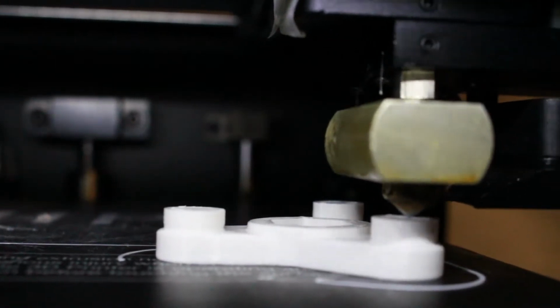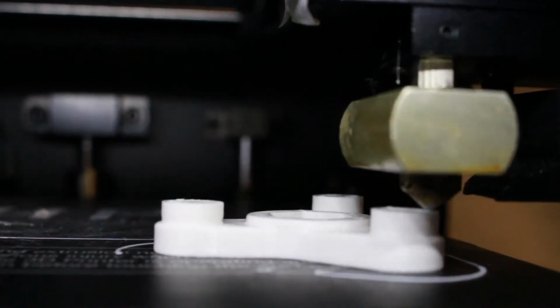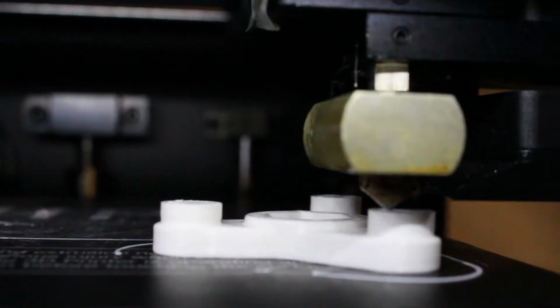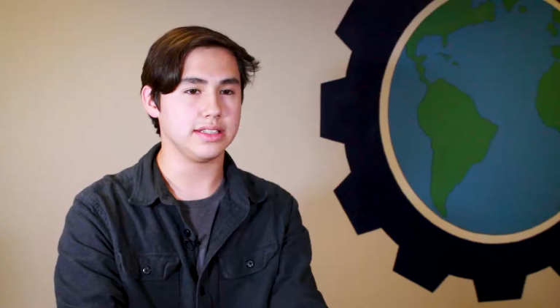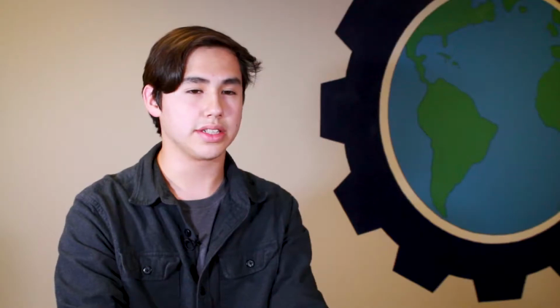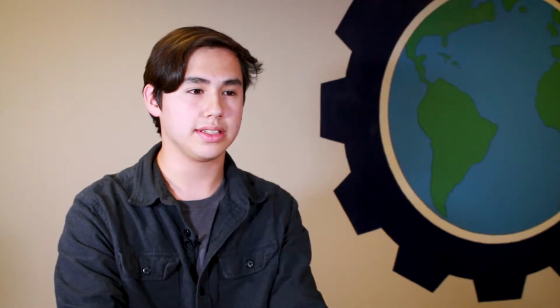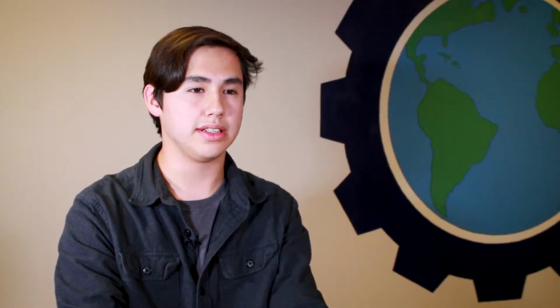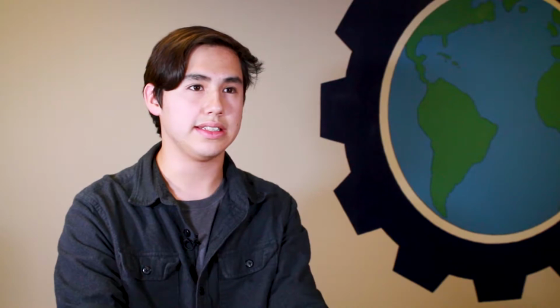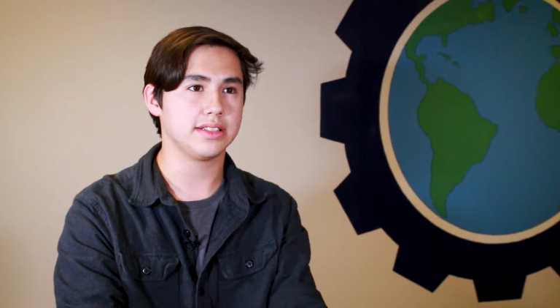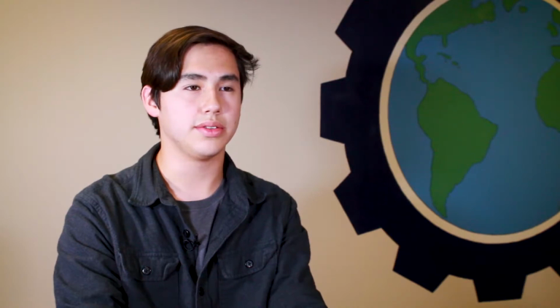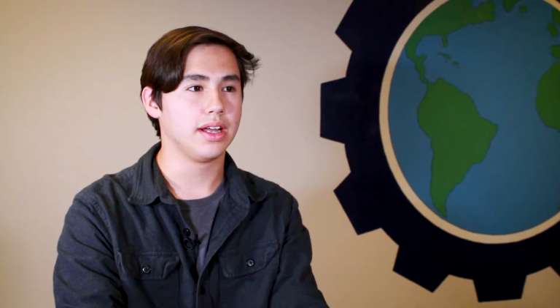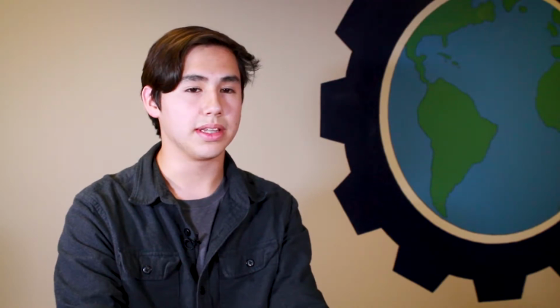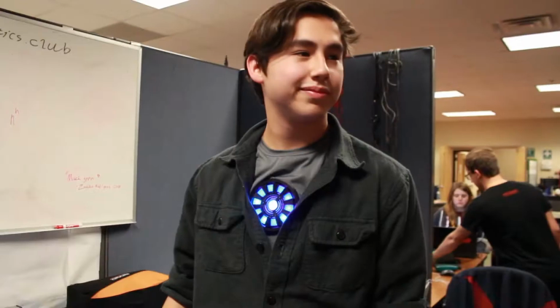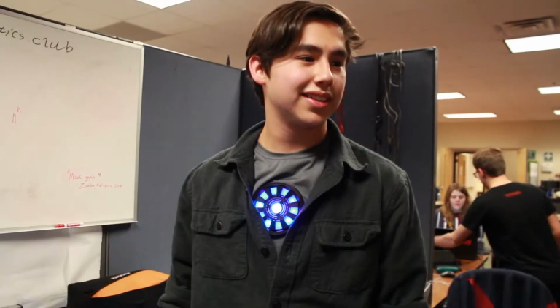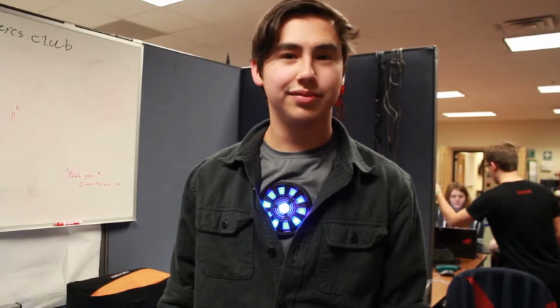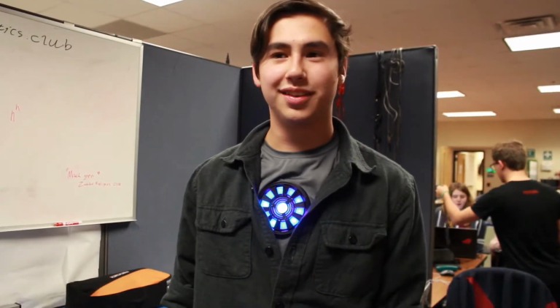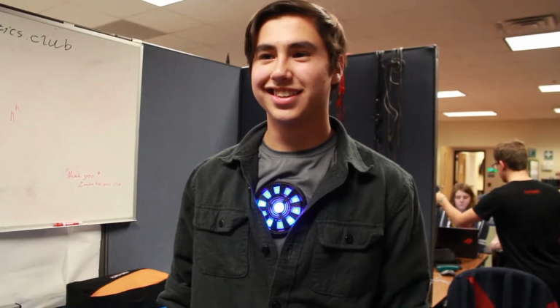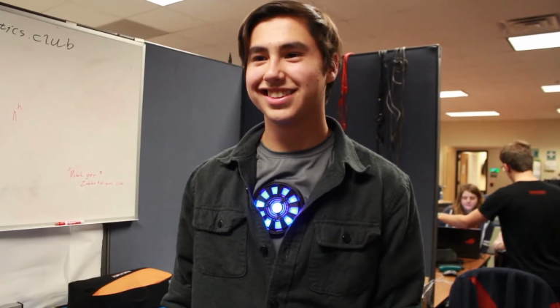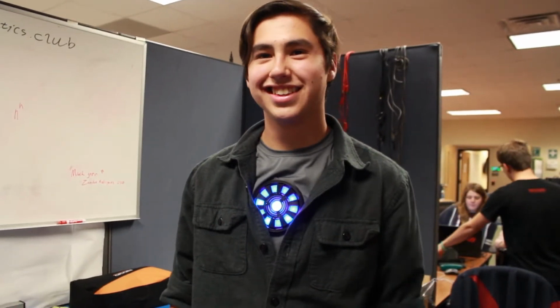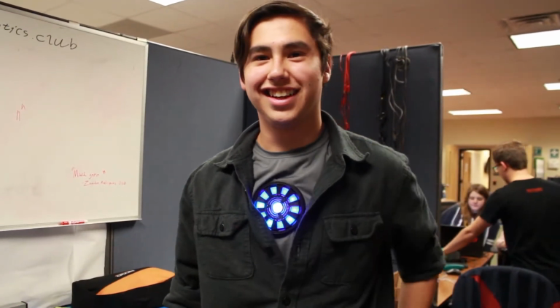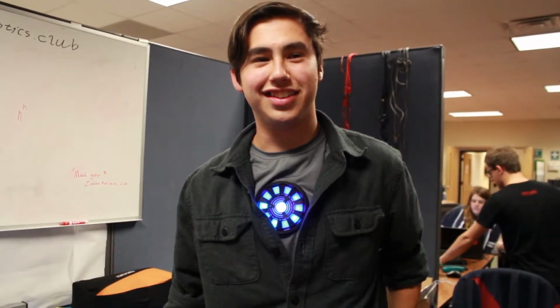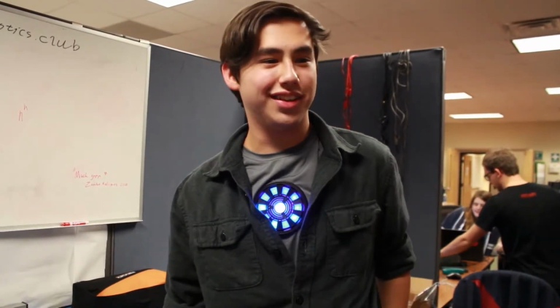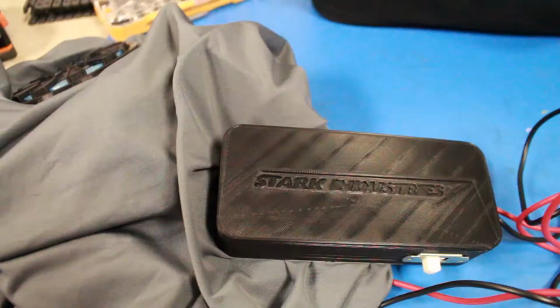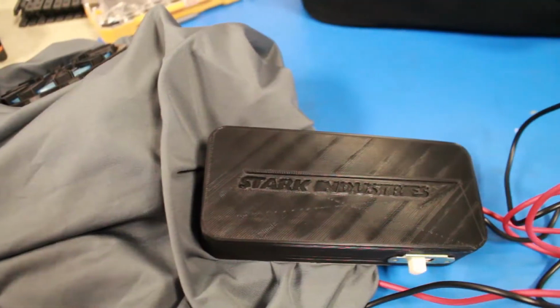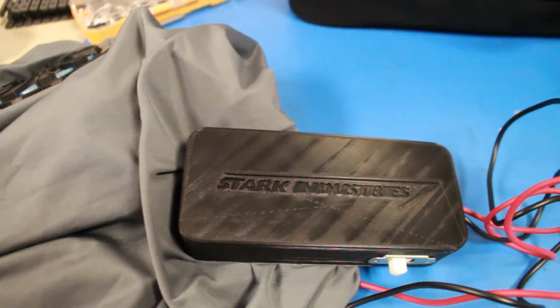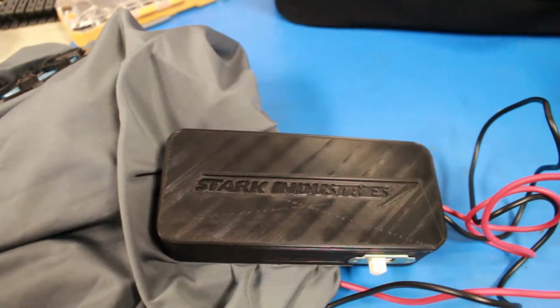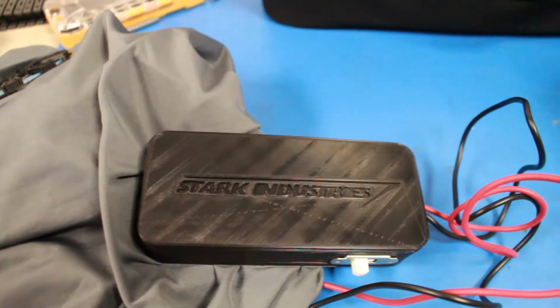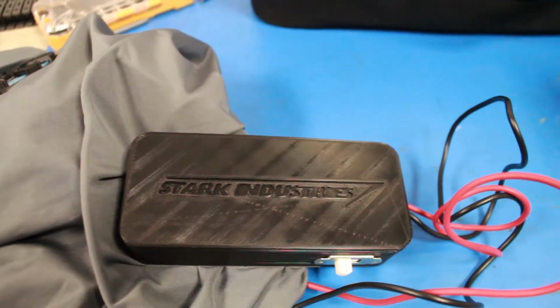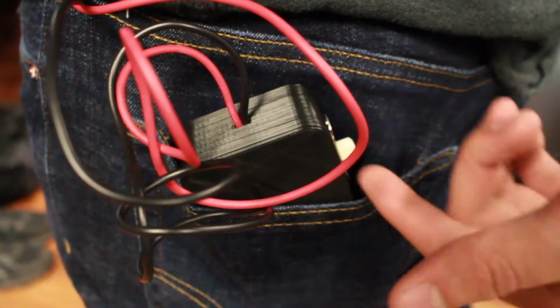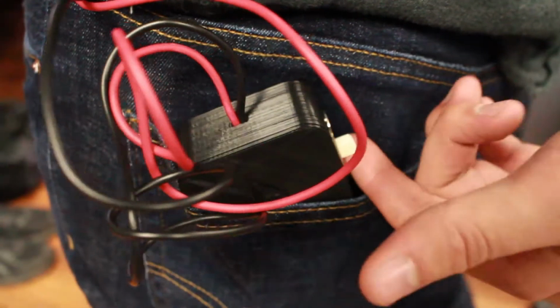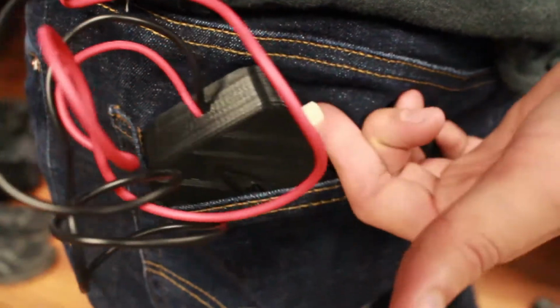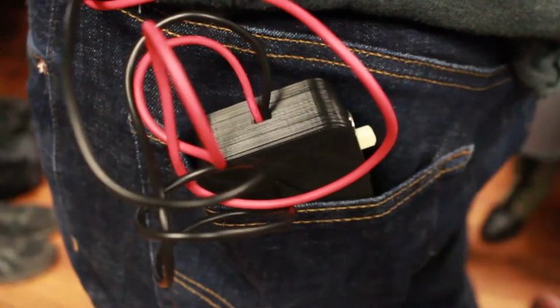Then I did the electronics to fit in the LEDs to do the lighting effect. Once it was complete, I had a shirt with the arc reactor in it and a battery pack in my back pocket with a switch.